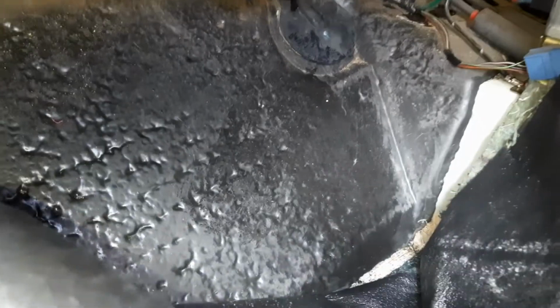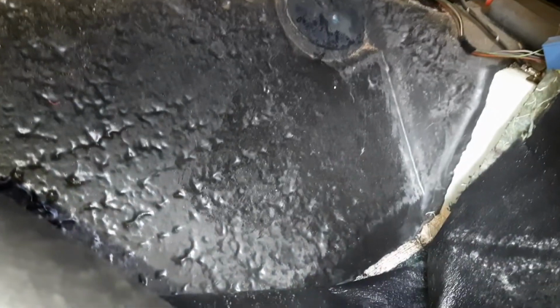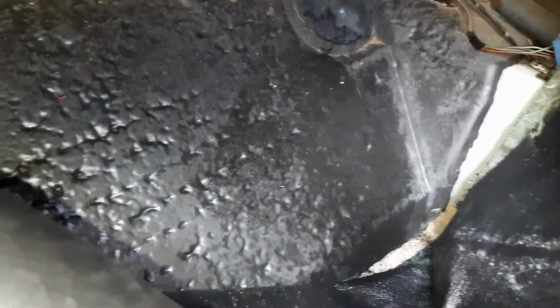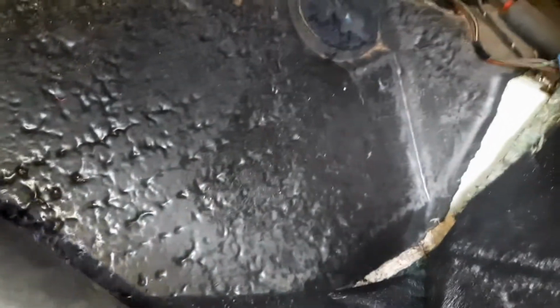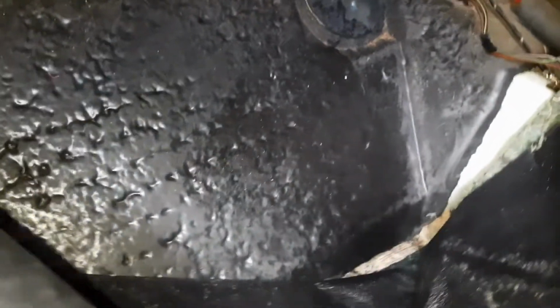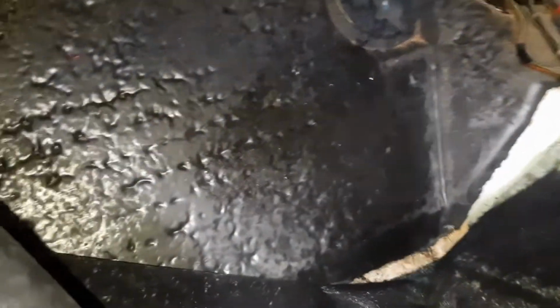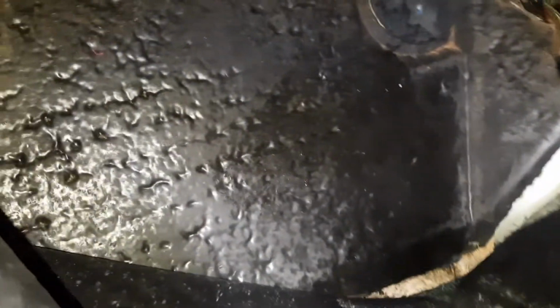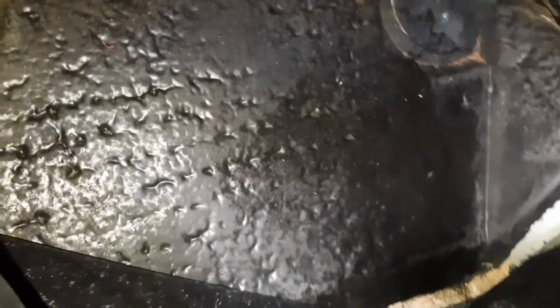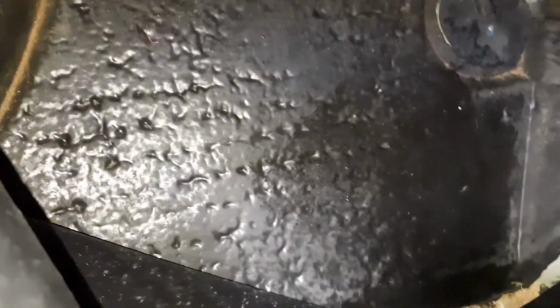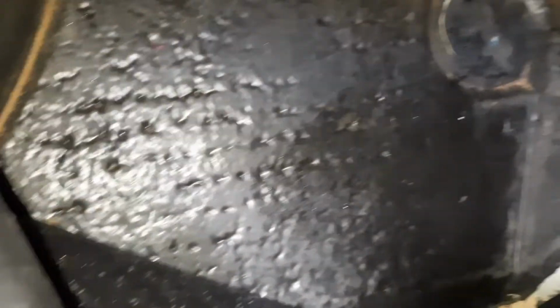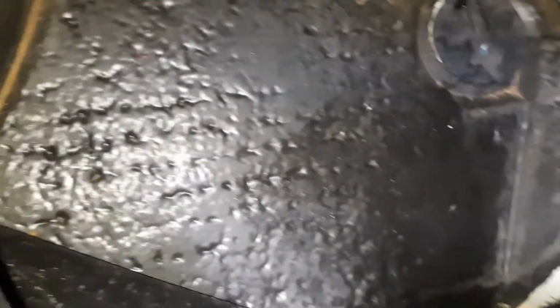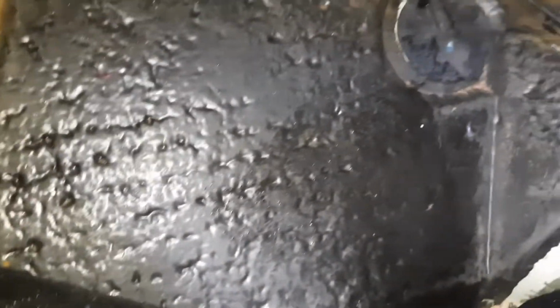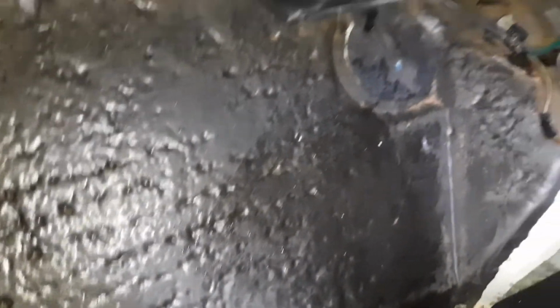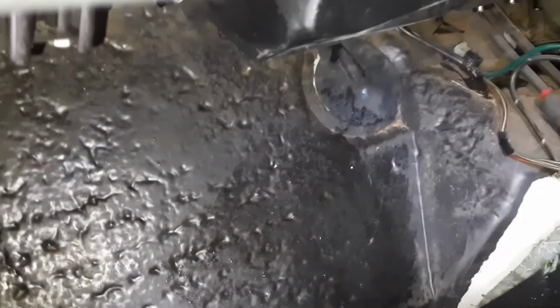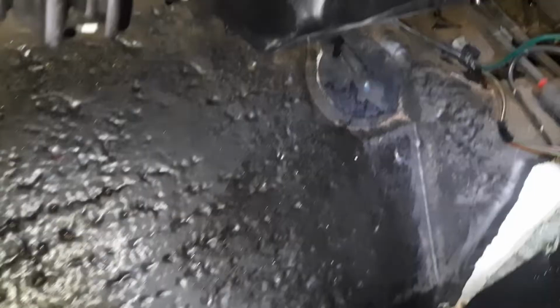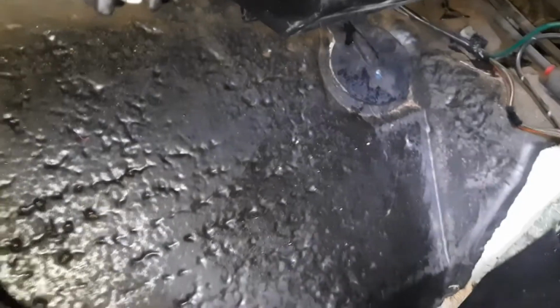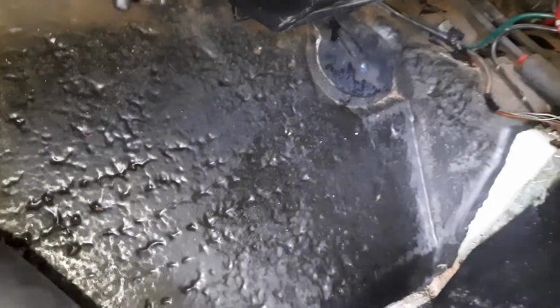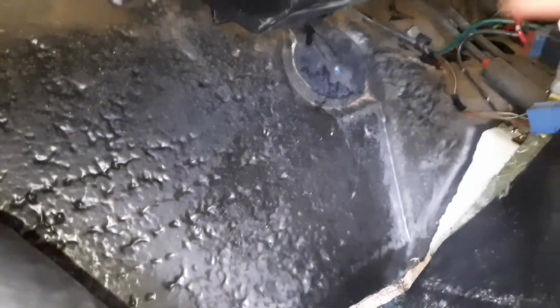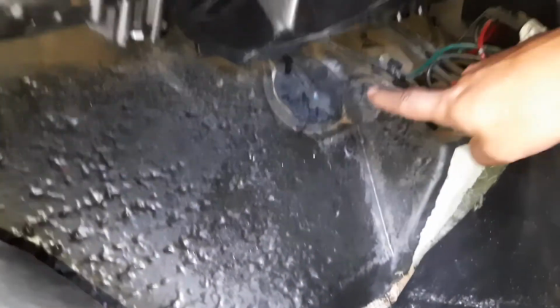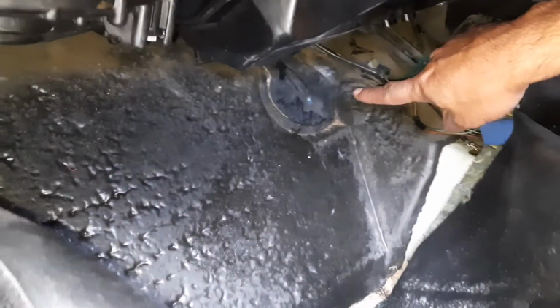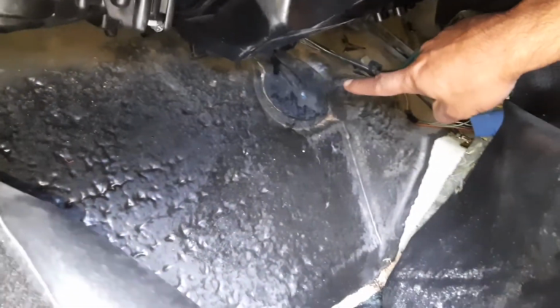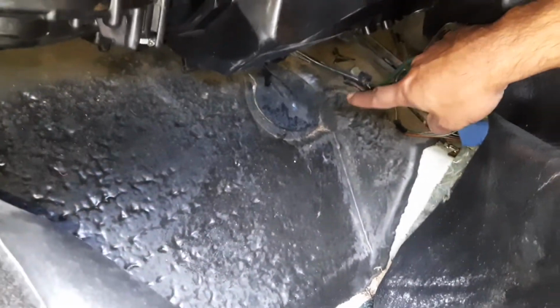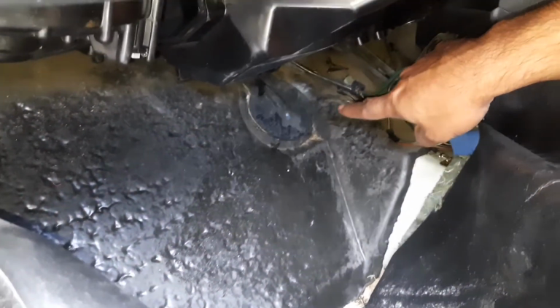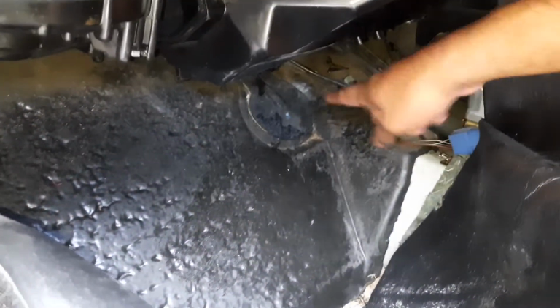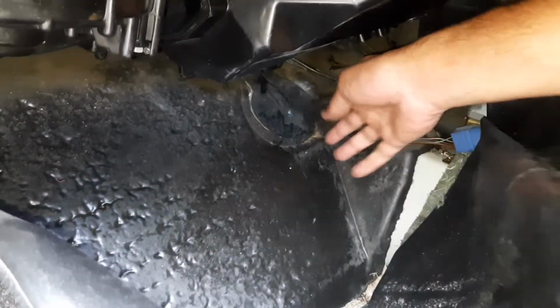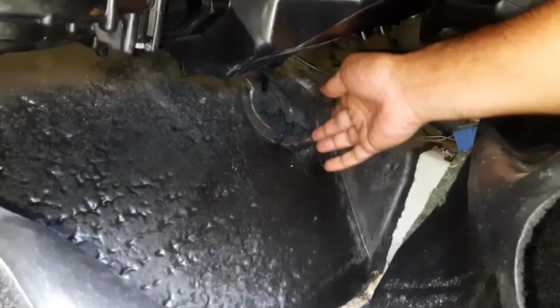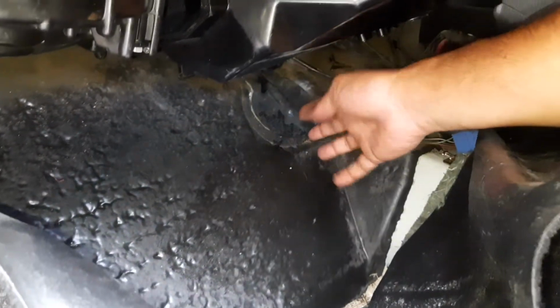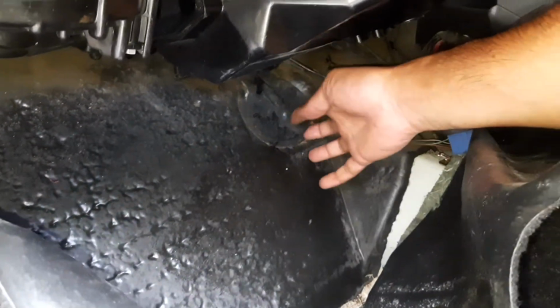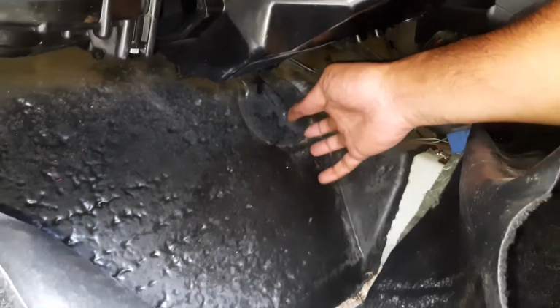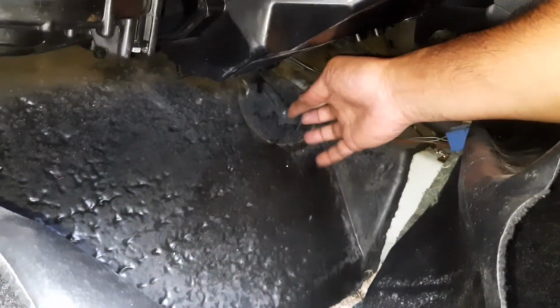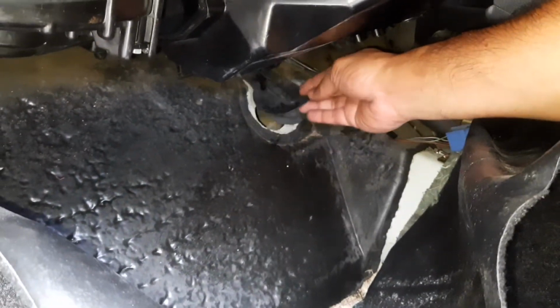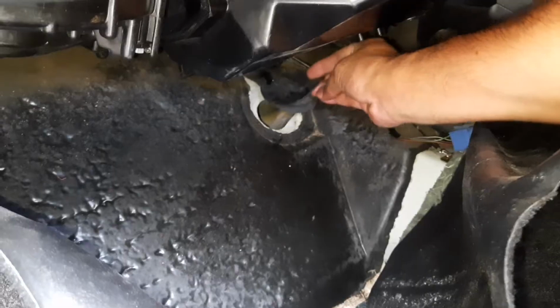So this is a Maruti Swift model, and the drain pipe is on the right top corner. So you slowly take it out.